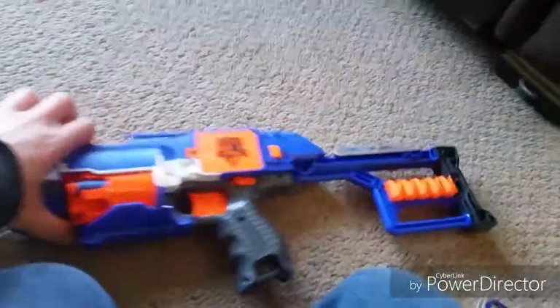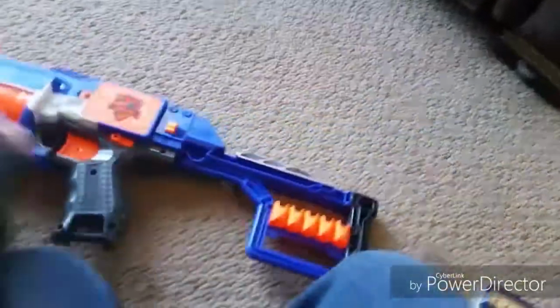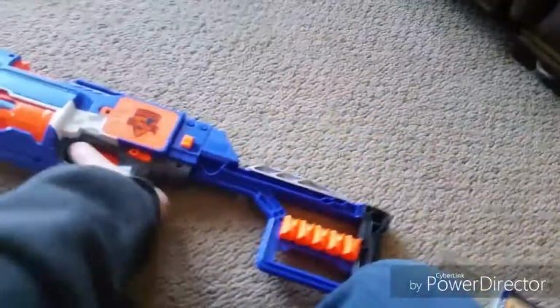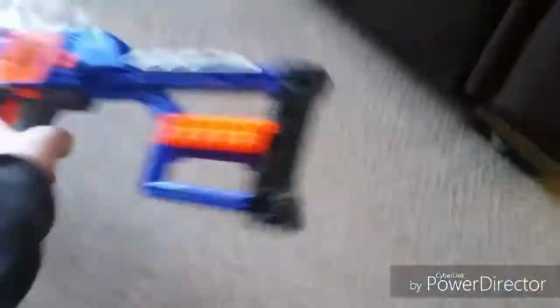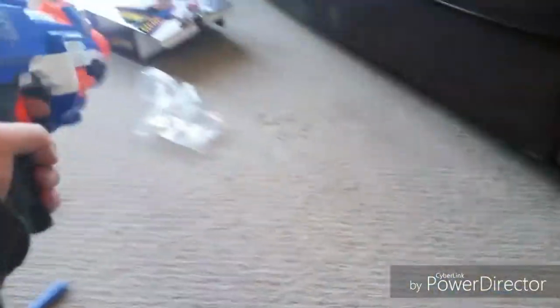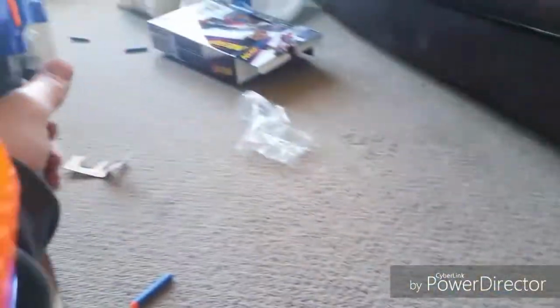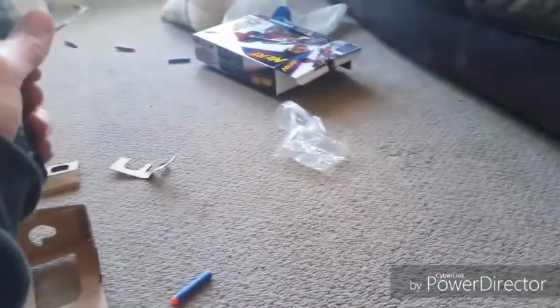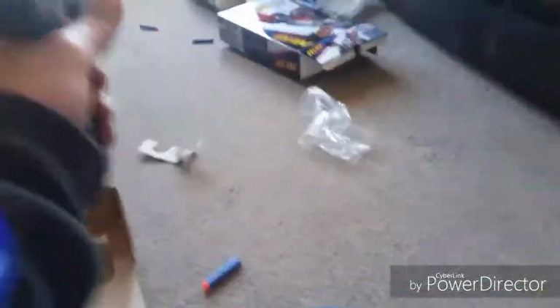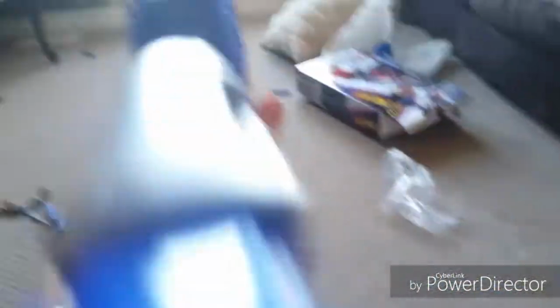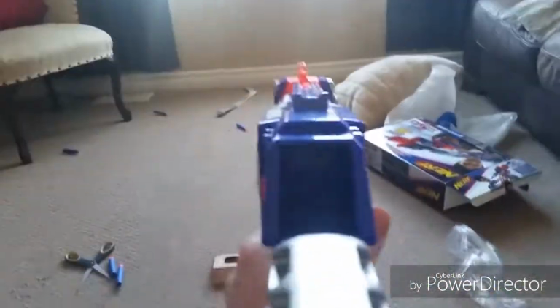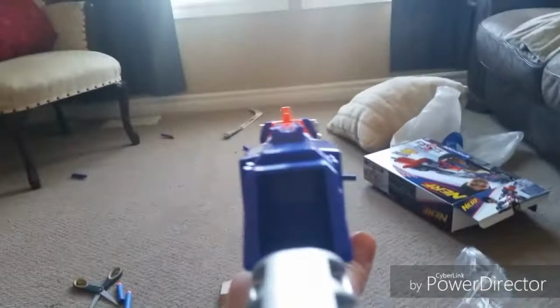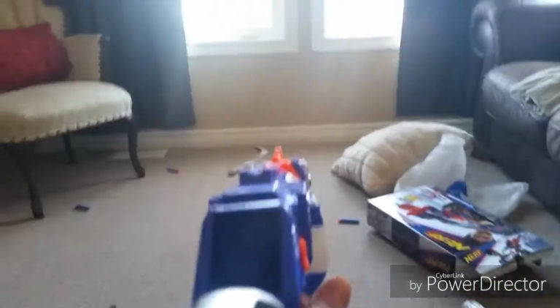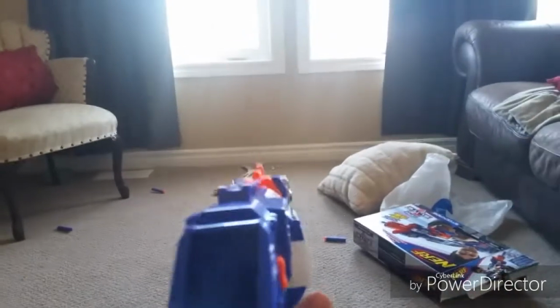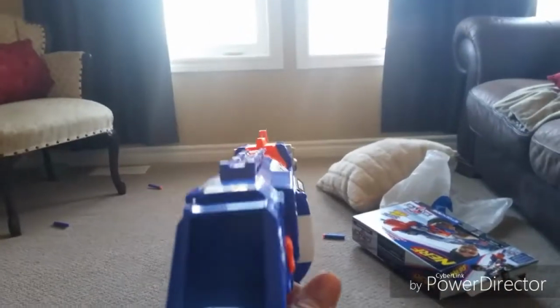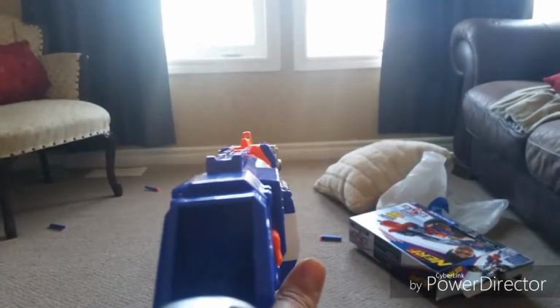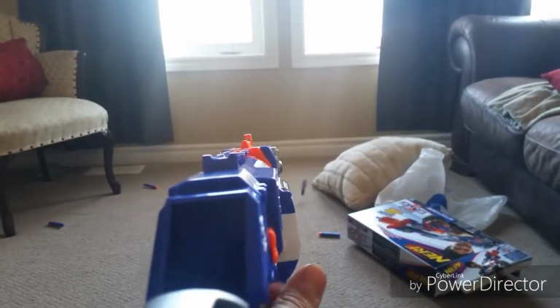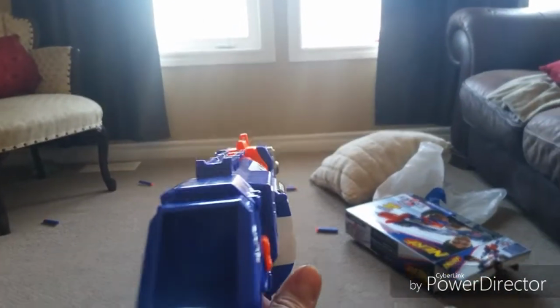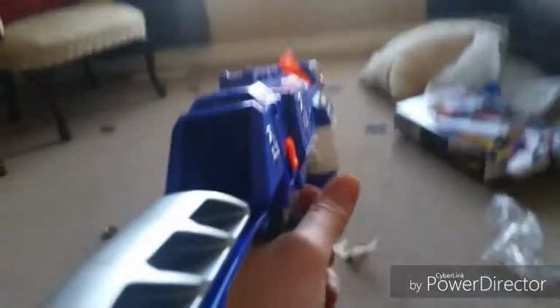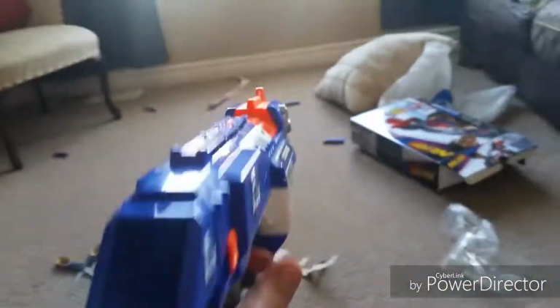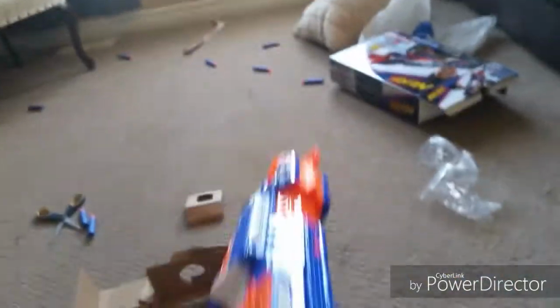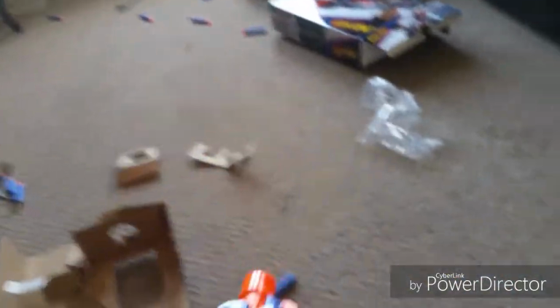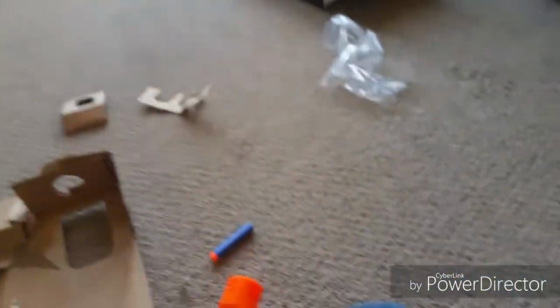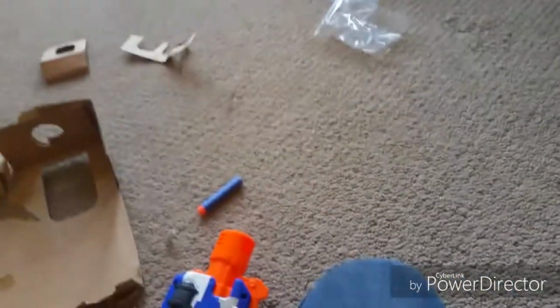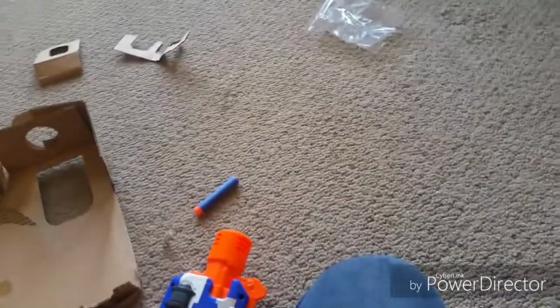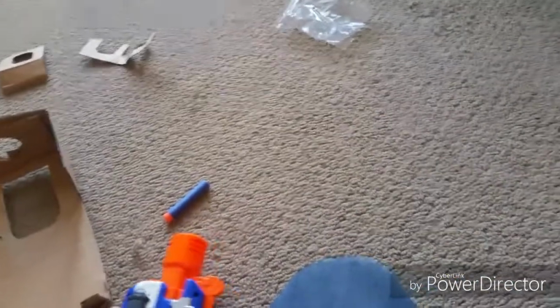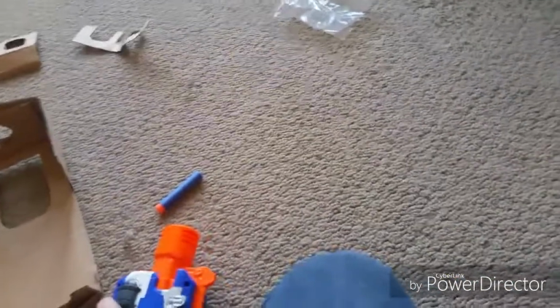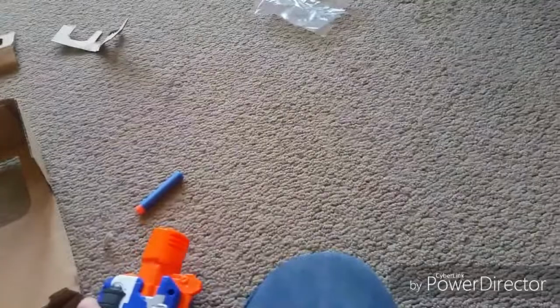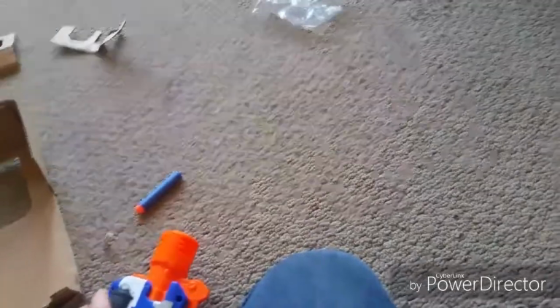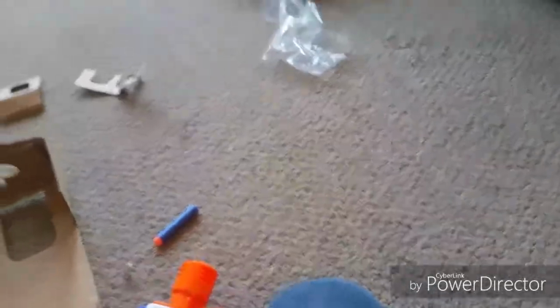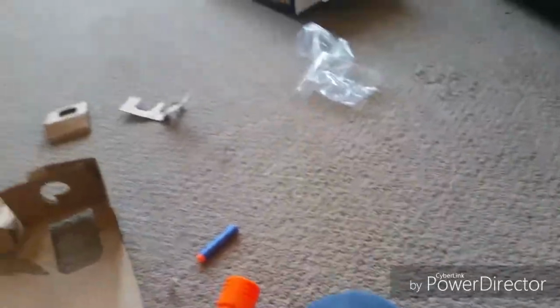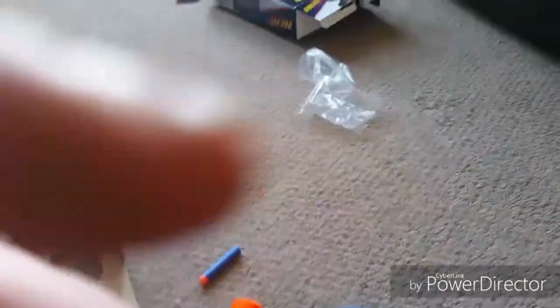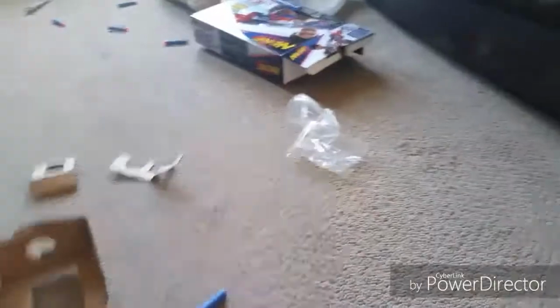So here it is guys. That's how it shoots guys.